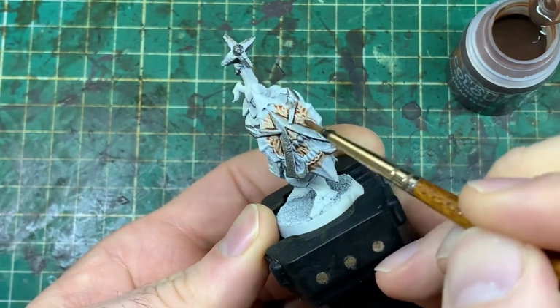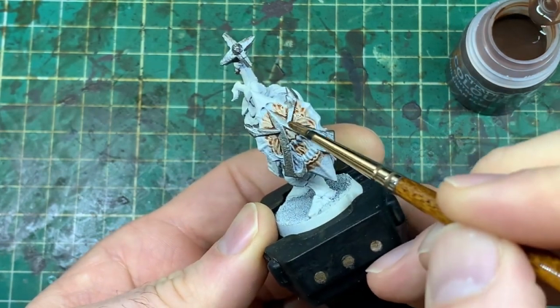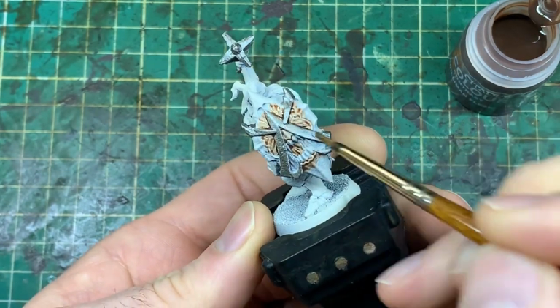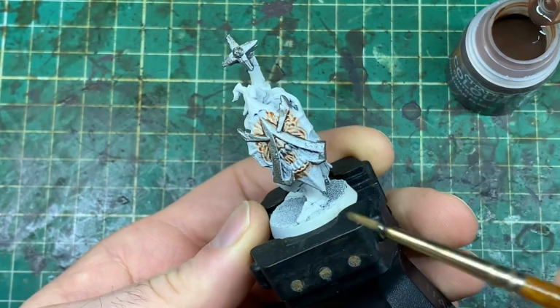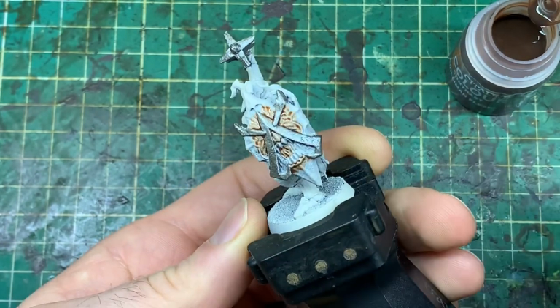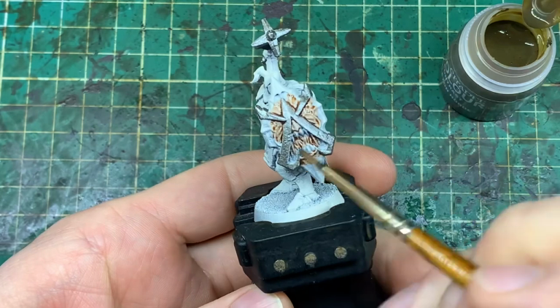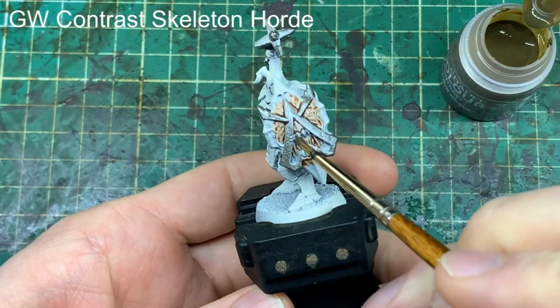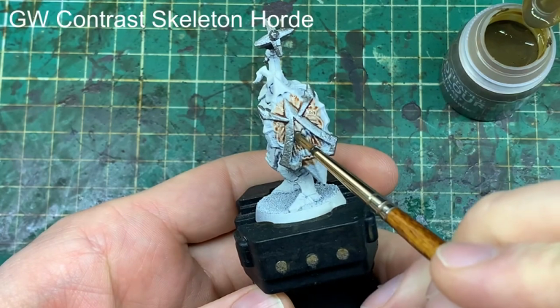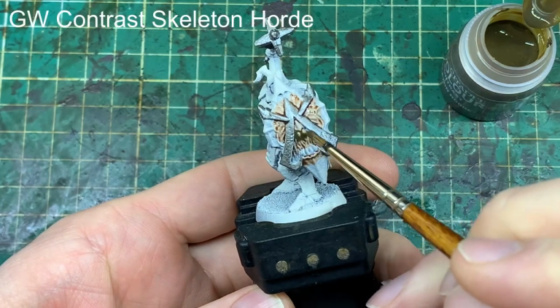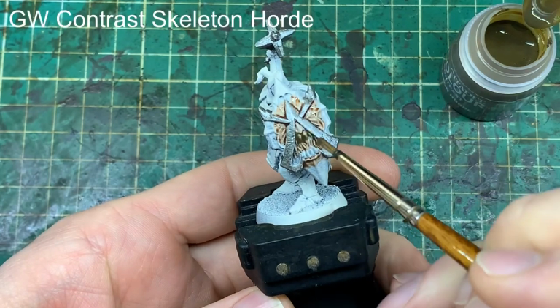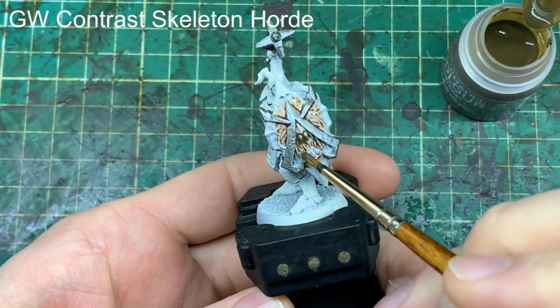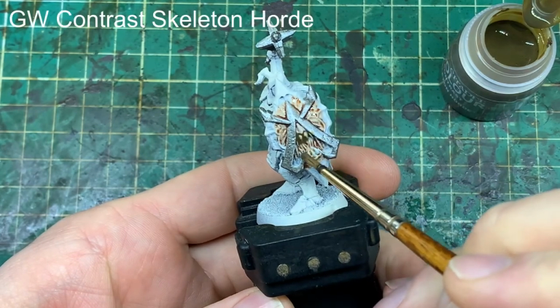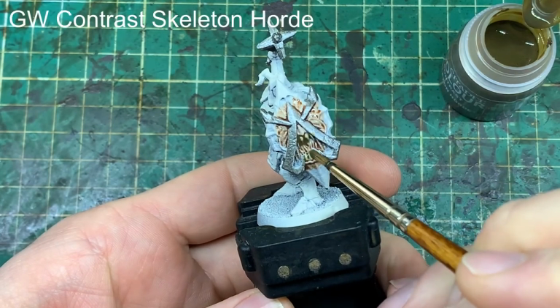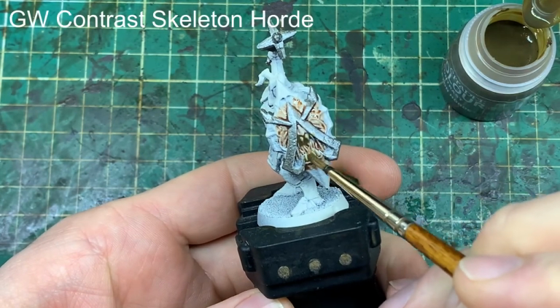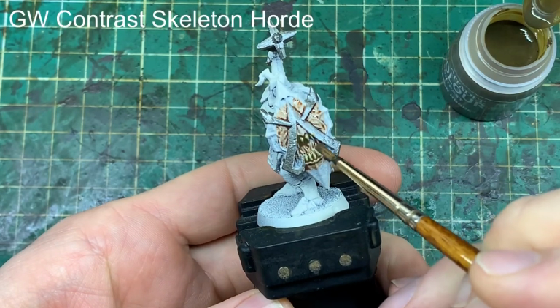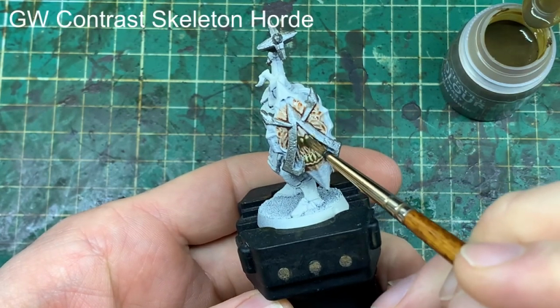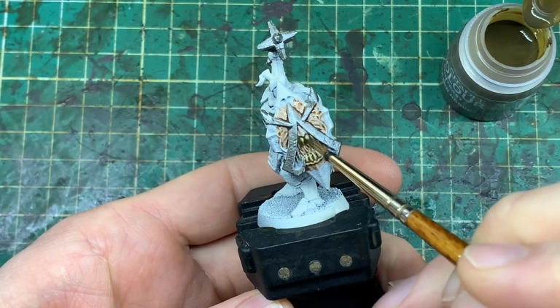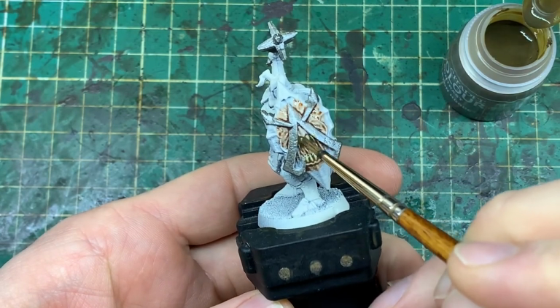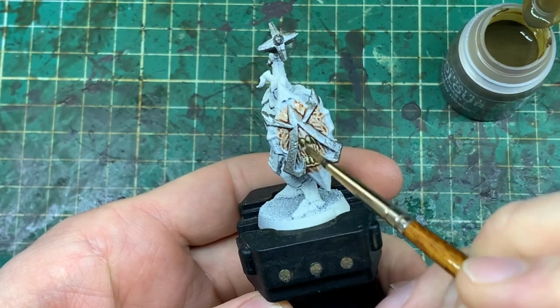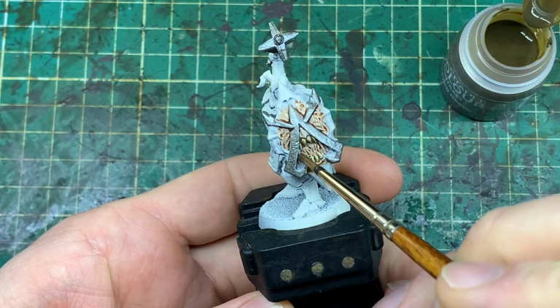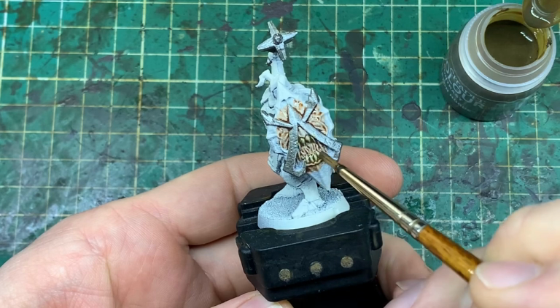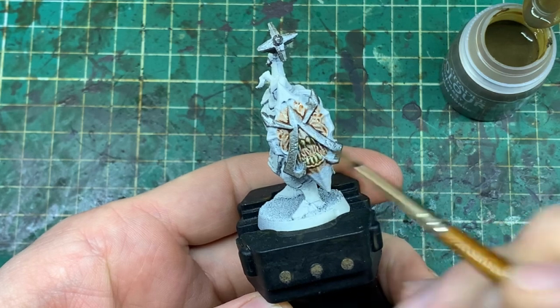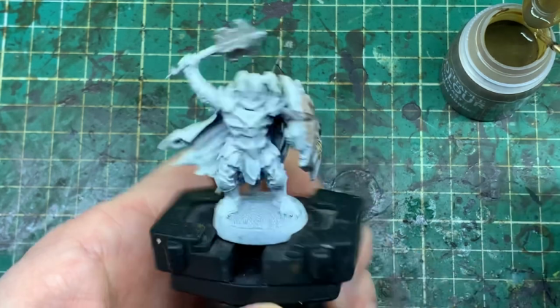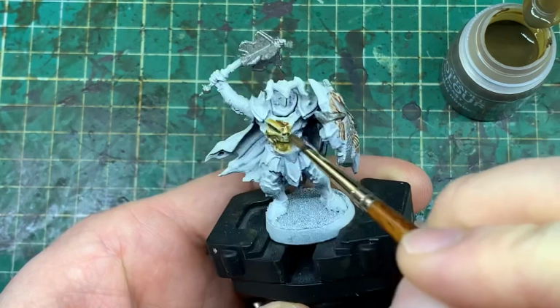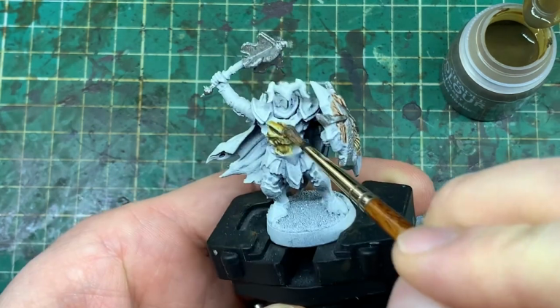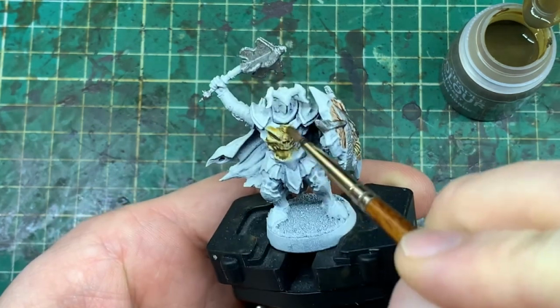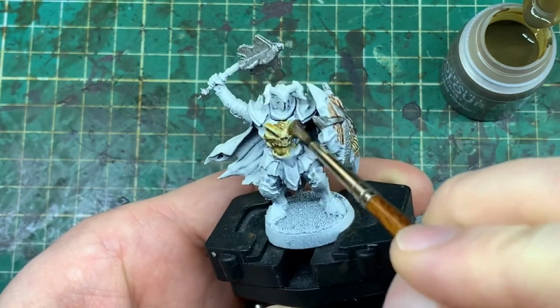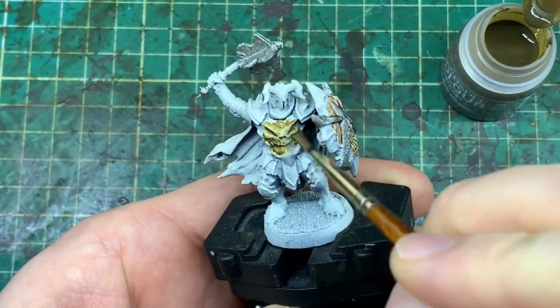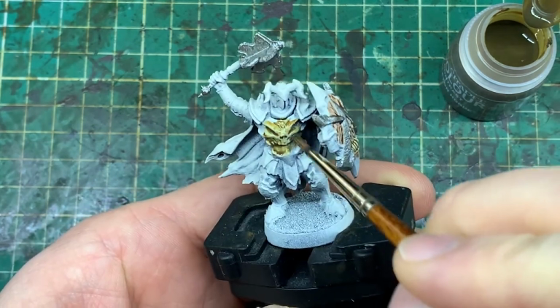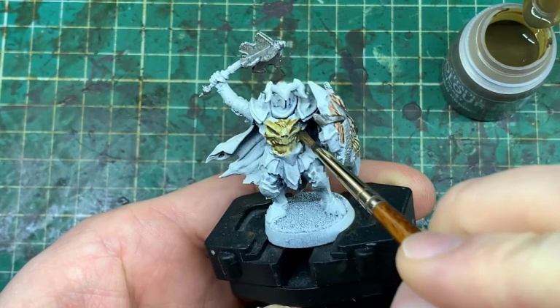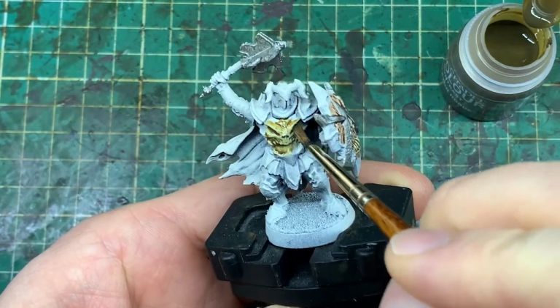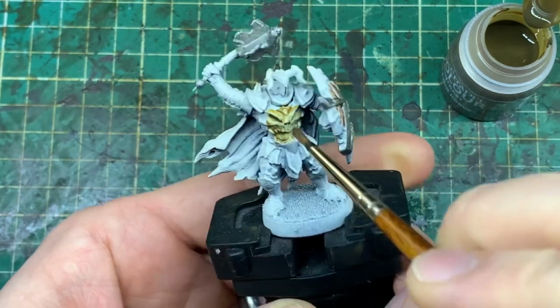That's a tip when using contrast paints — make sure that you're not getting them on areas that you're not intending to paint. That's a guide with every painting, but contrast paints, the way it works, it could mess up your future layers if it goes somewhere you don't want it to.